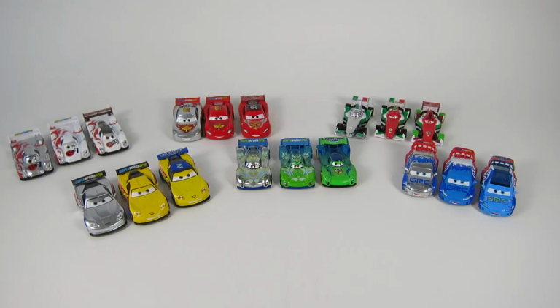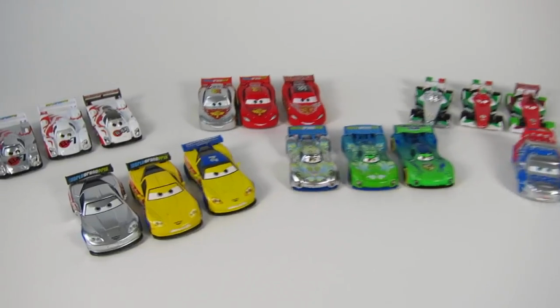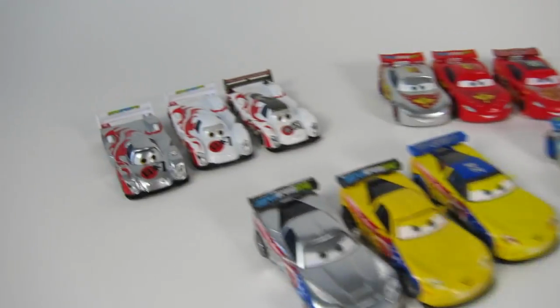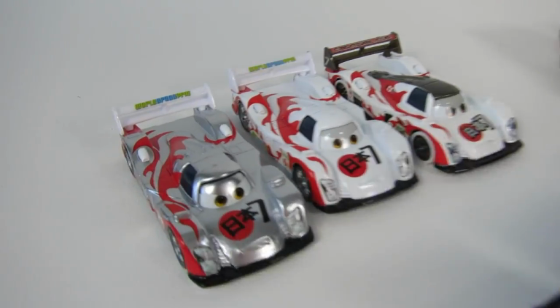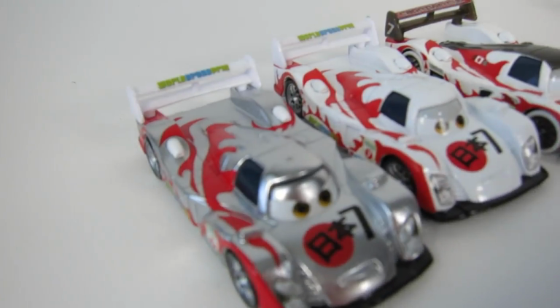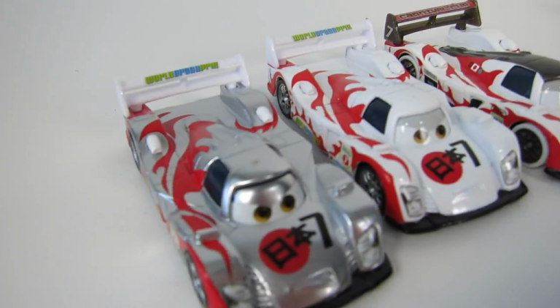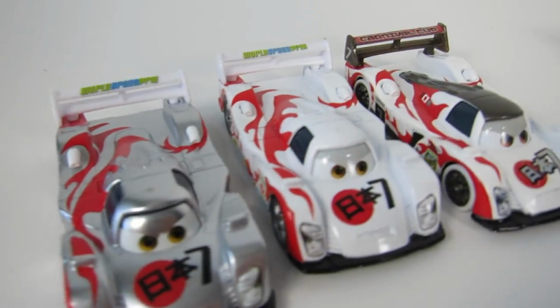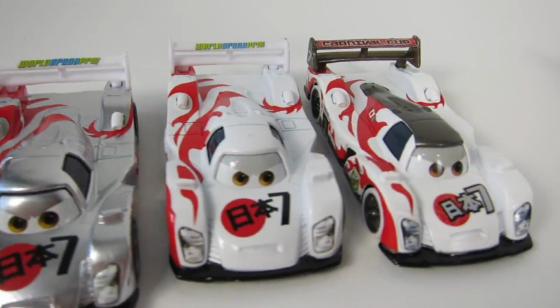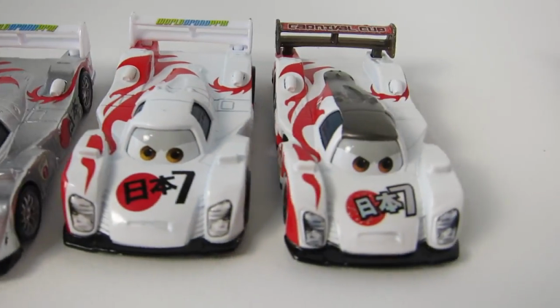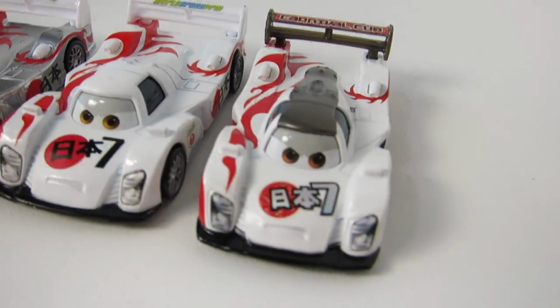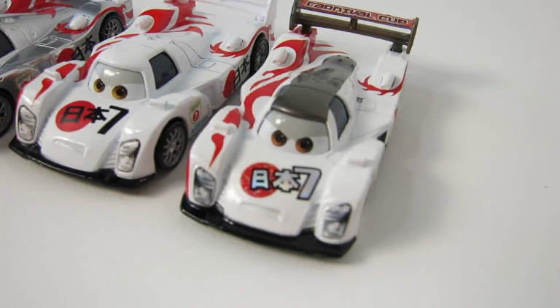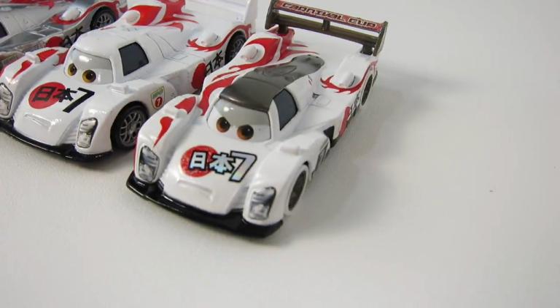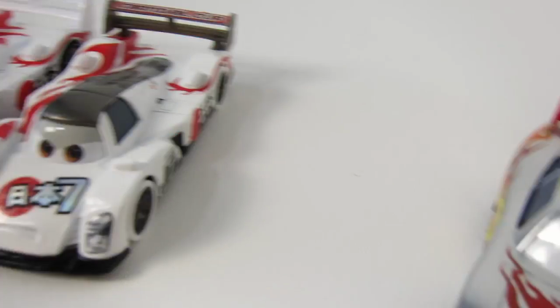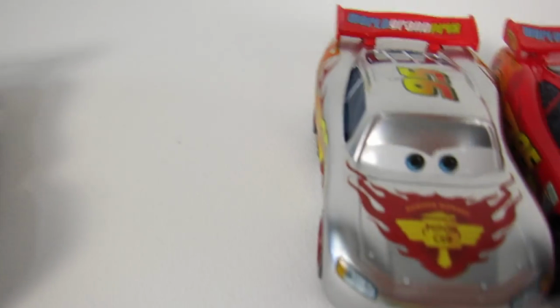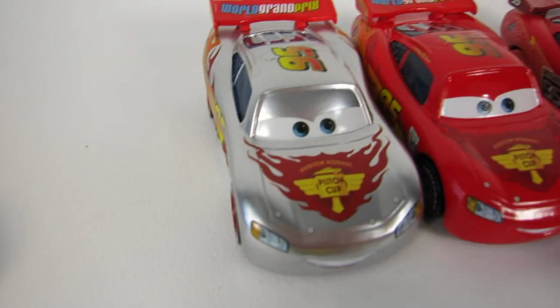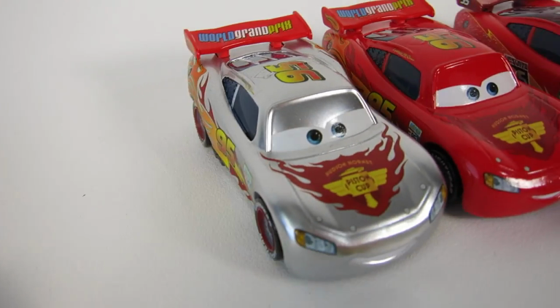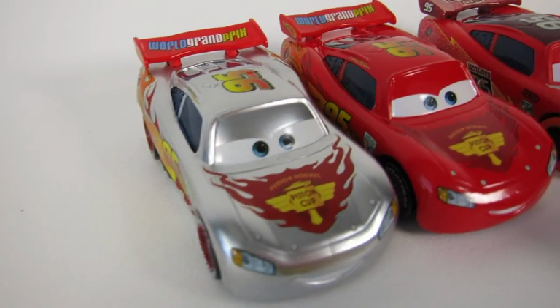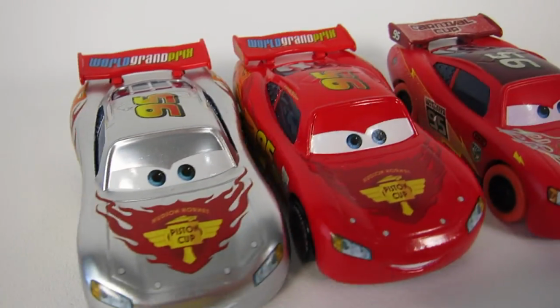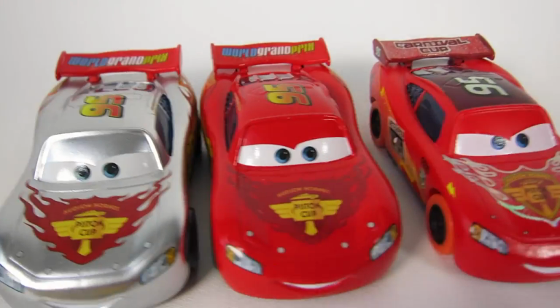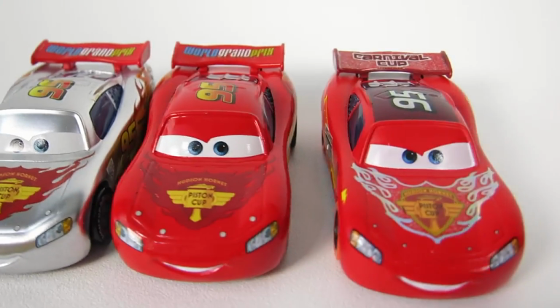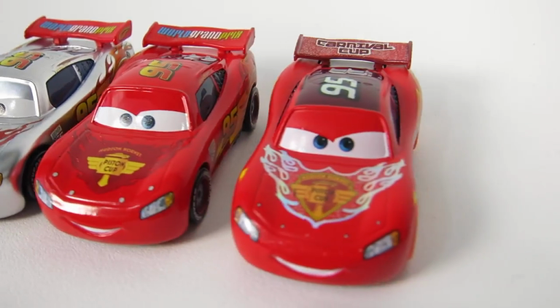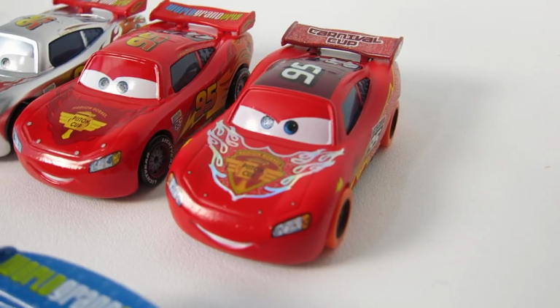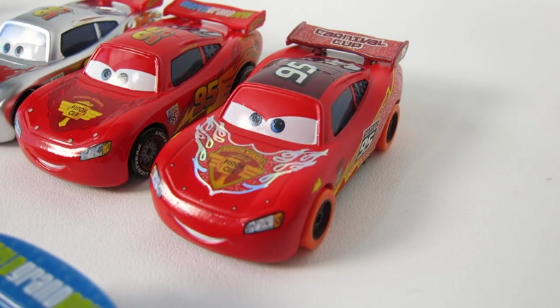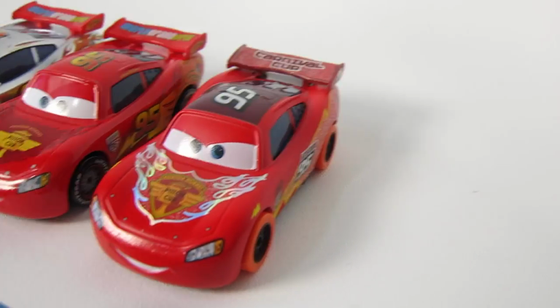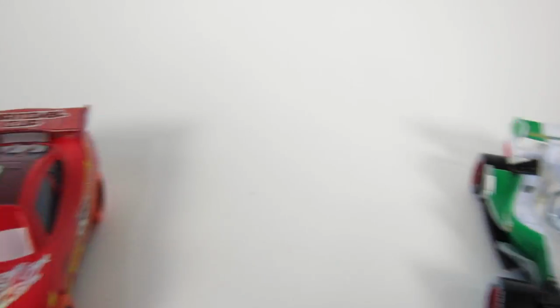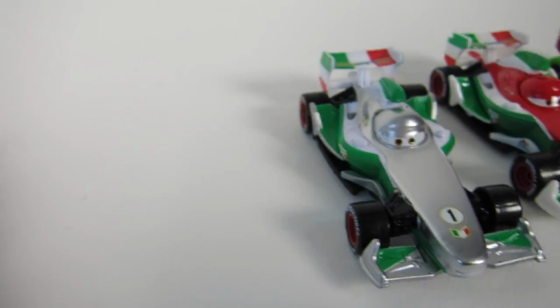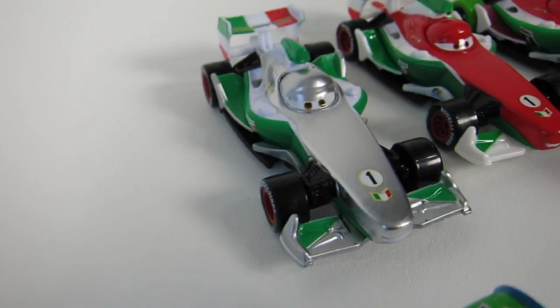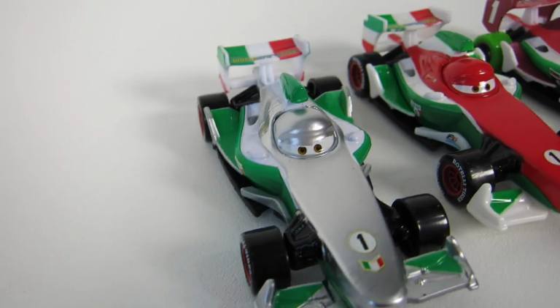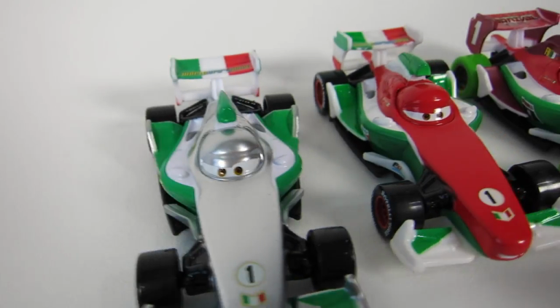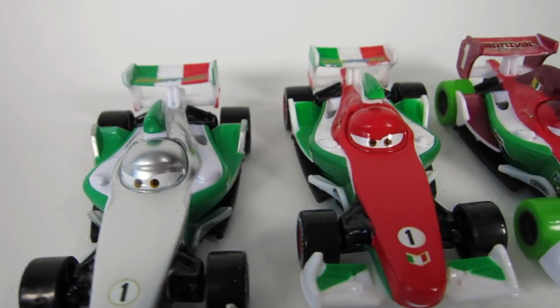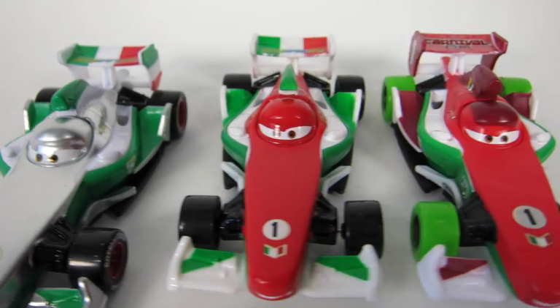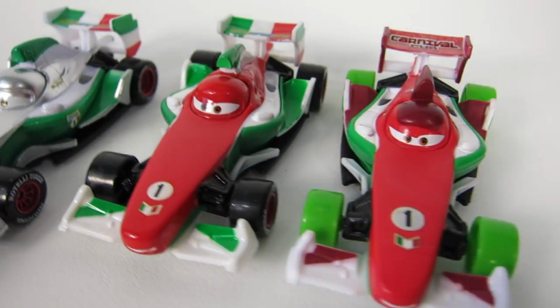So here's a comparison between the regular World Grand Prix Racers, the metallic silver racers, and the Carnival Cup Racers. Pretty cool. I can't wait for more Carnival Cup Racers to come out.